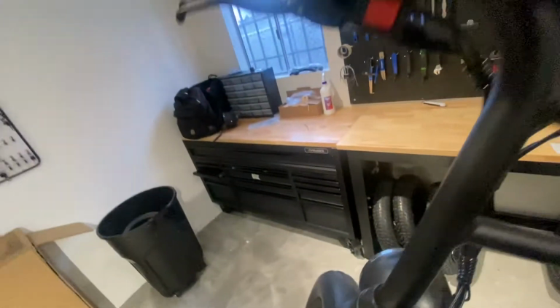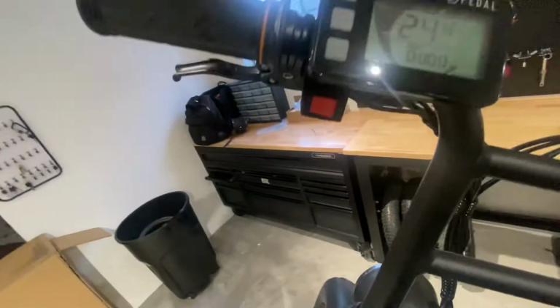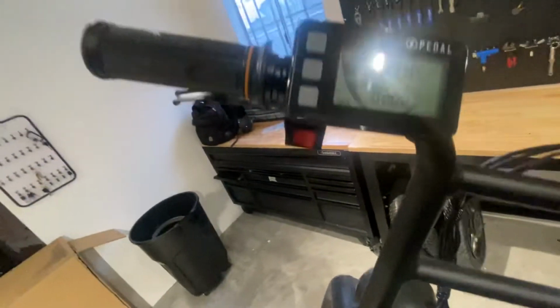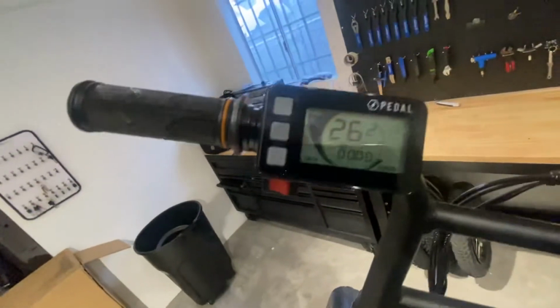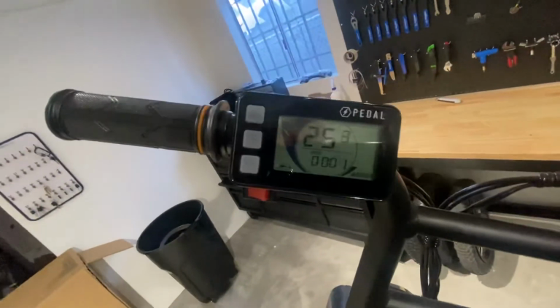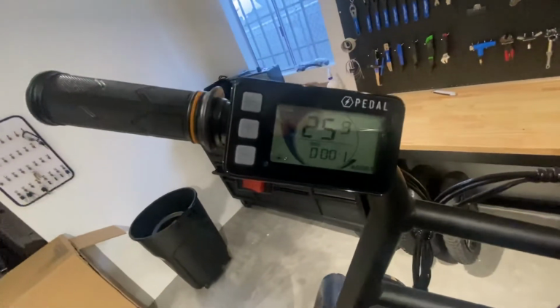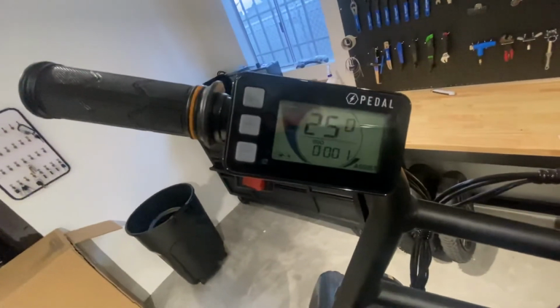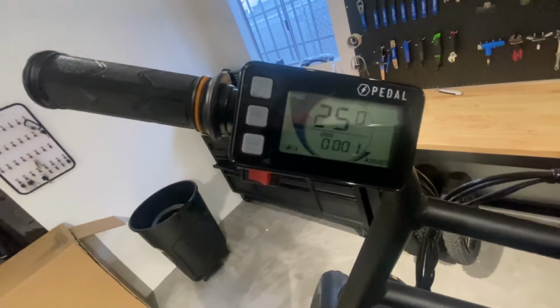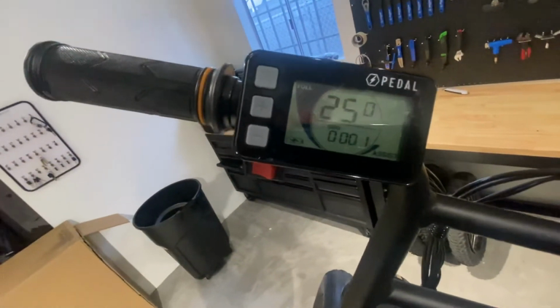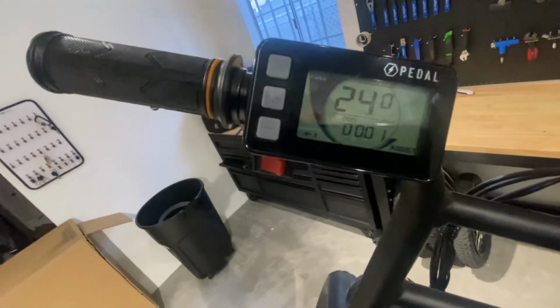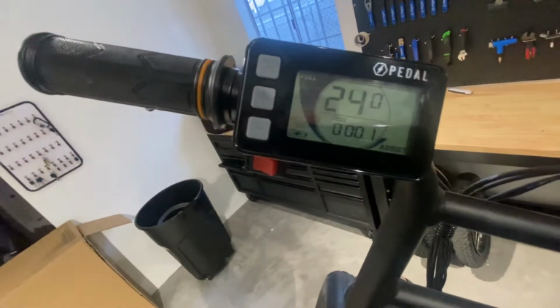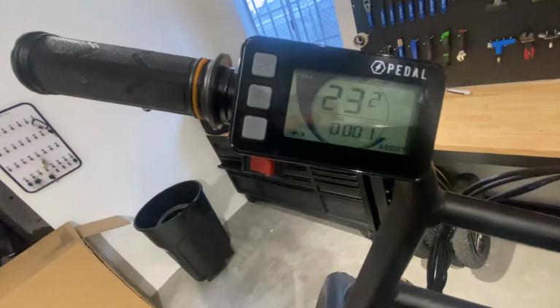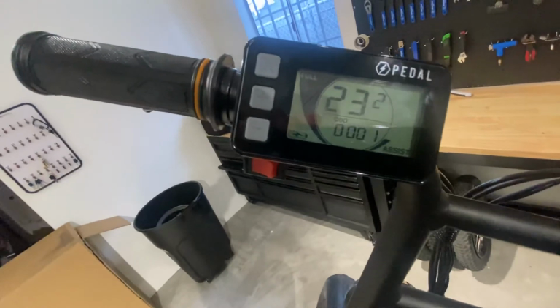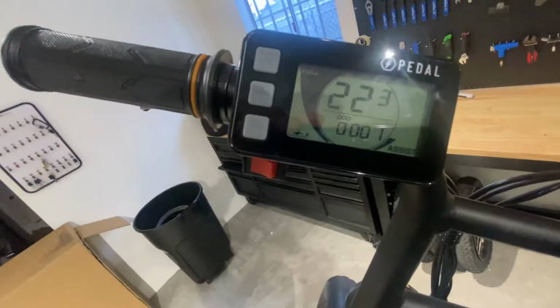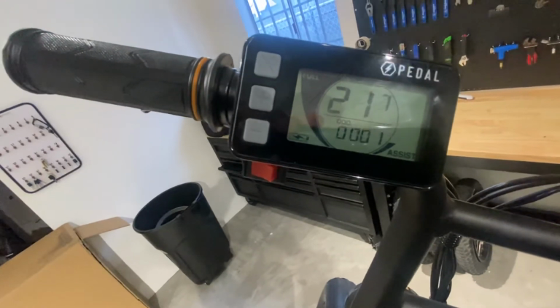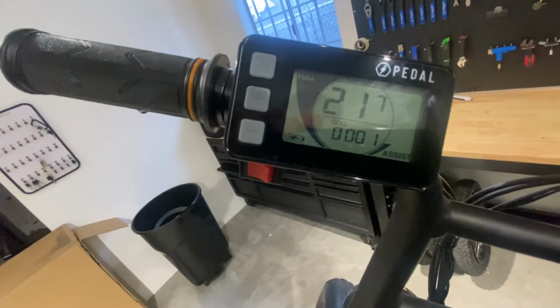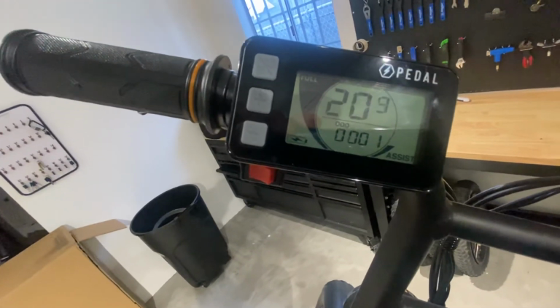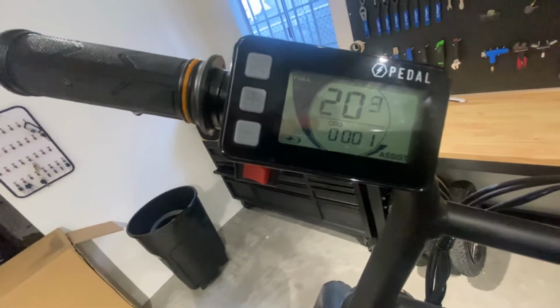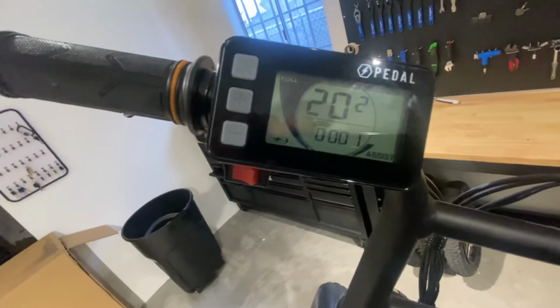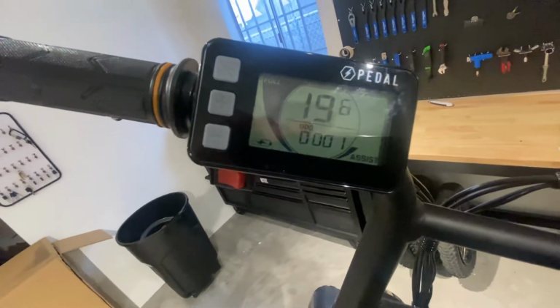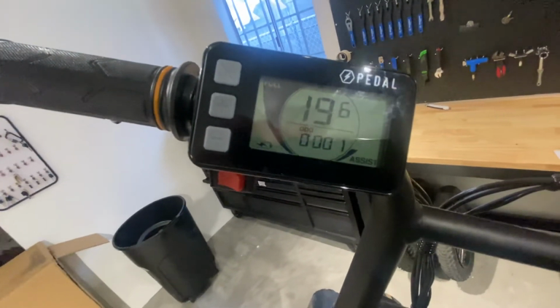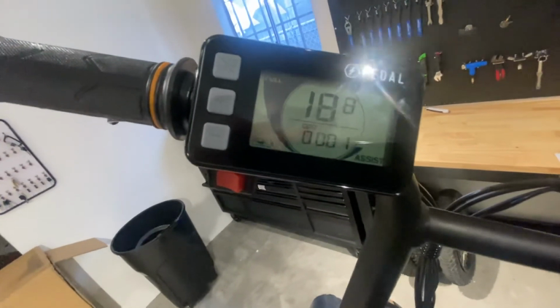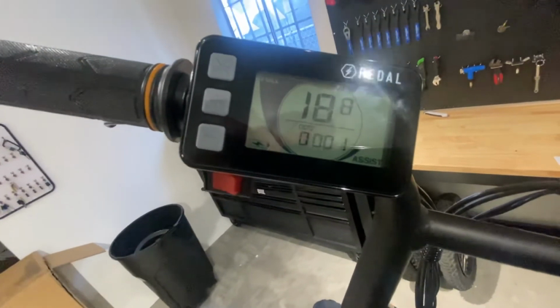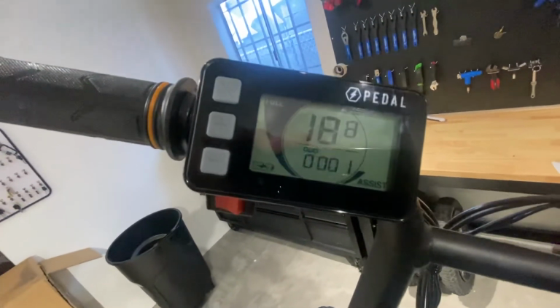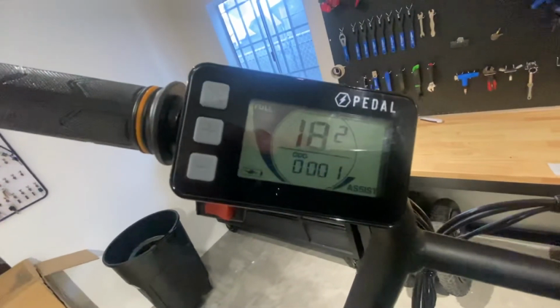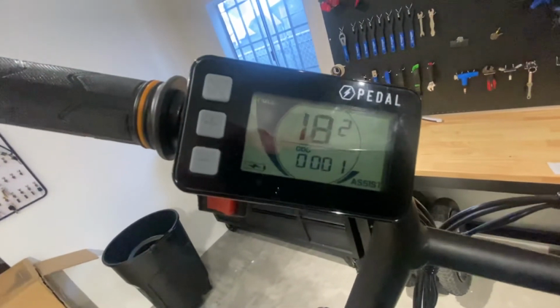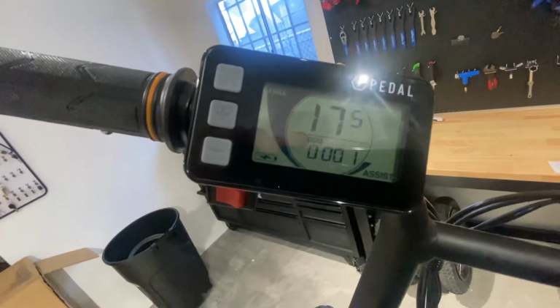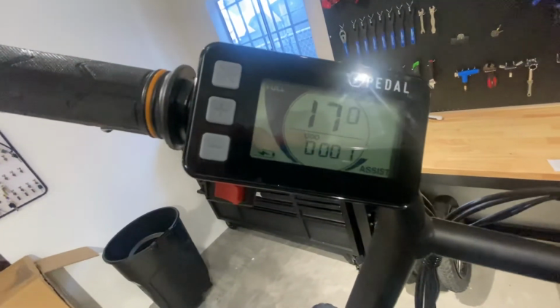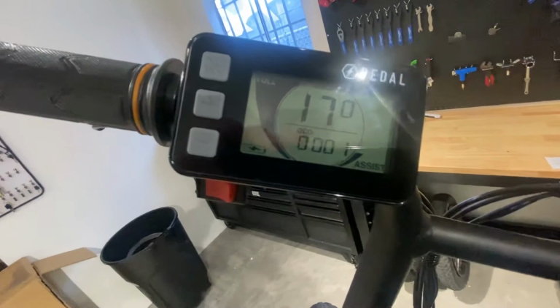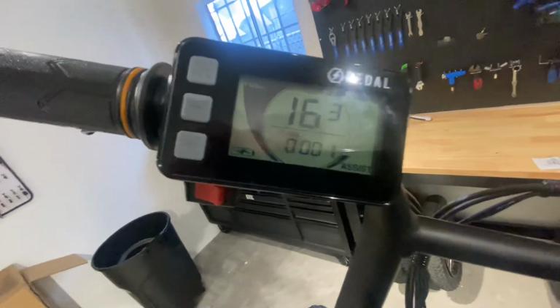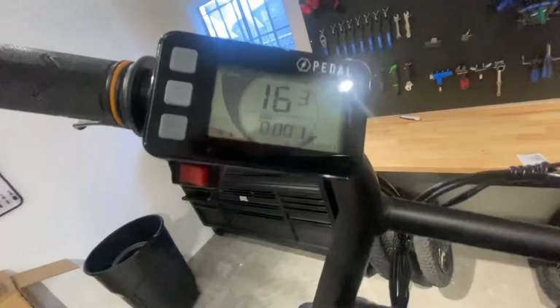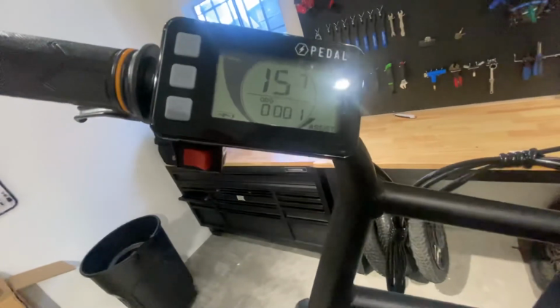That's how you diagnose whether Error 8 comes from a damaged or defective motor. And that's about it.